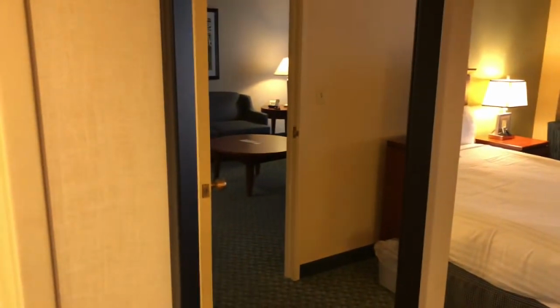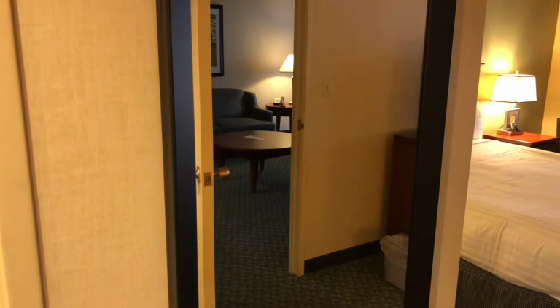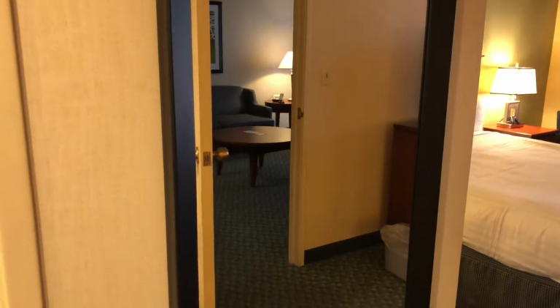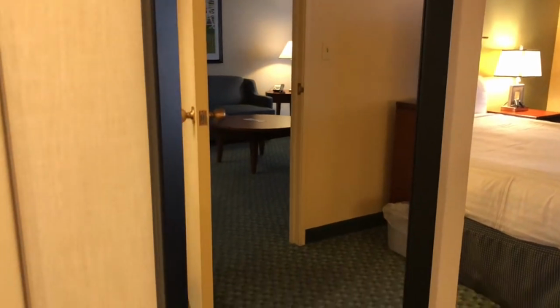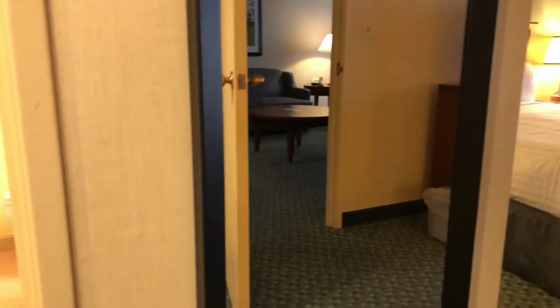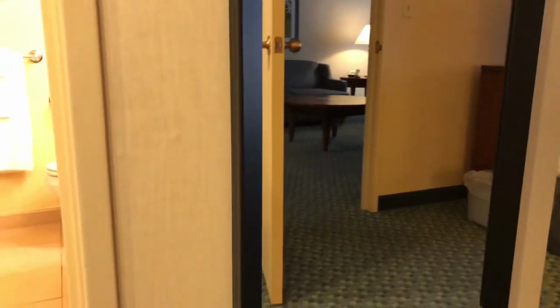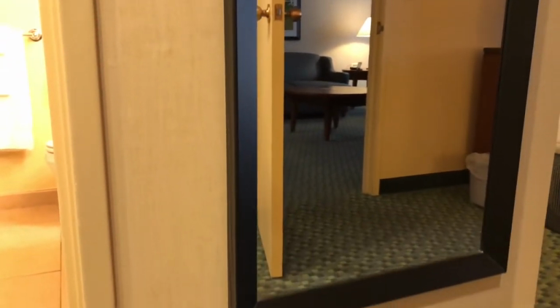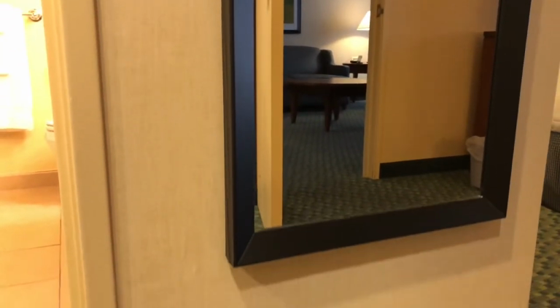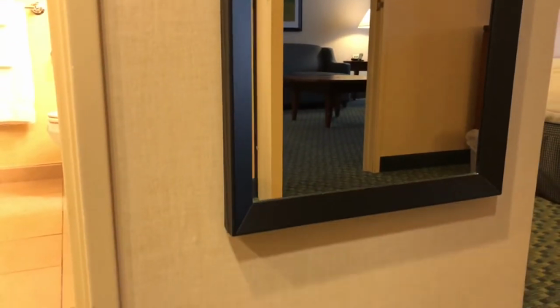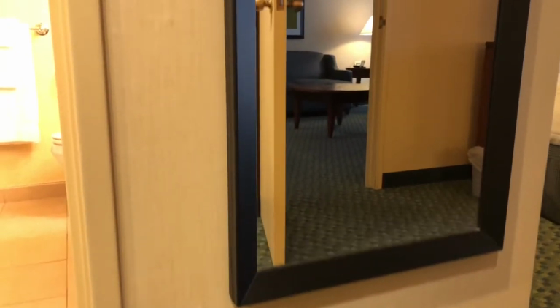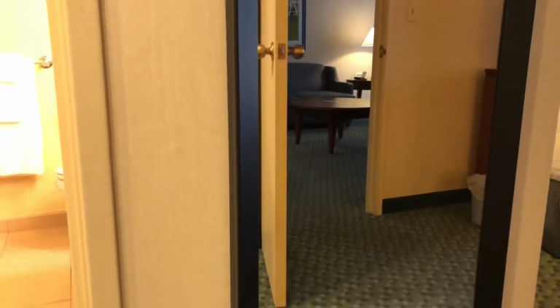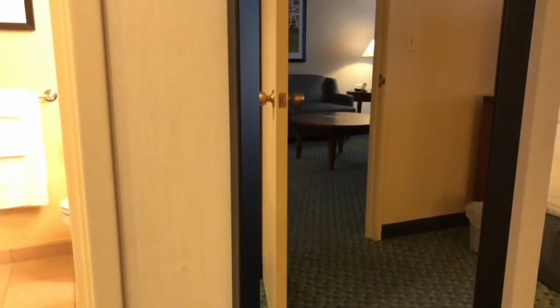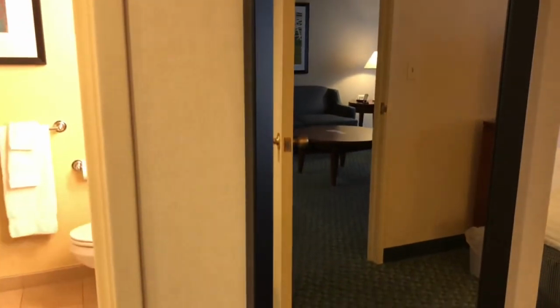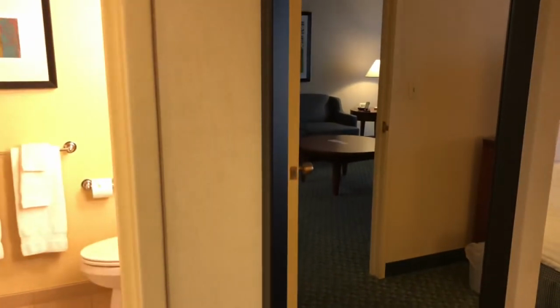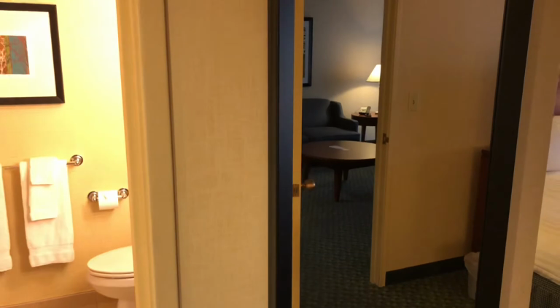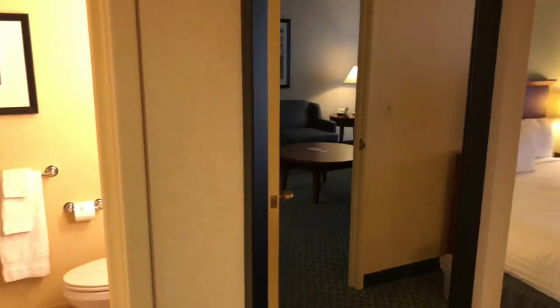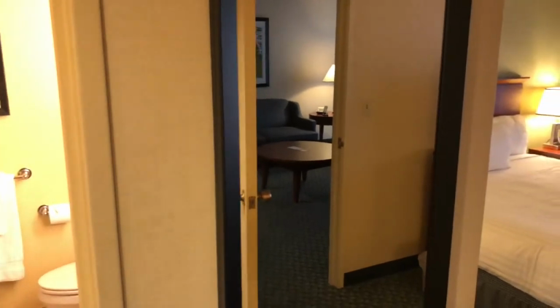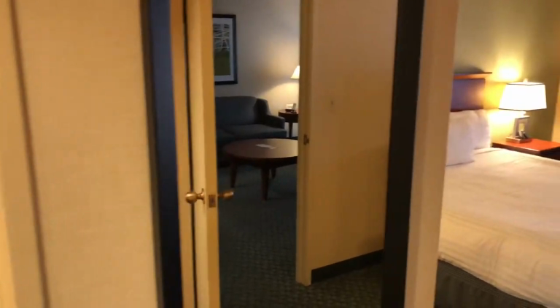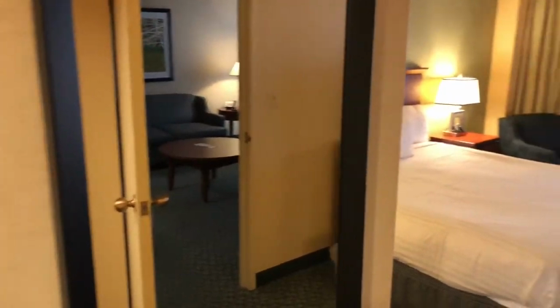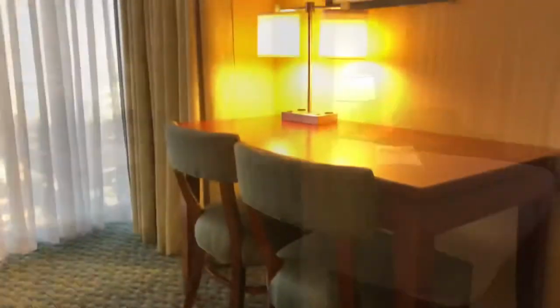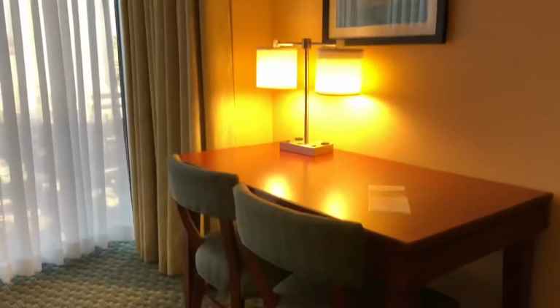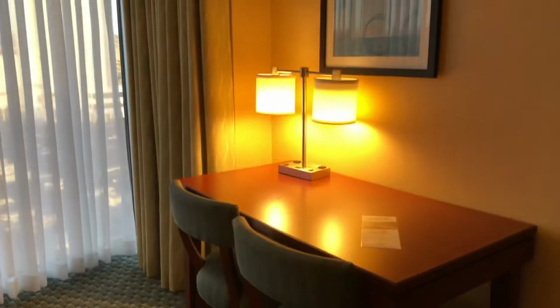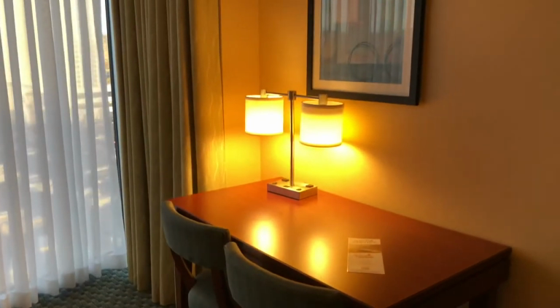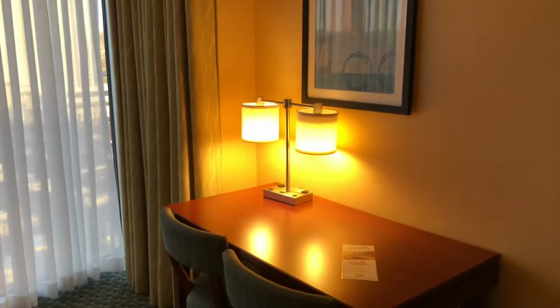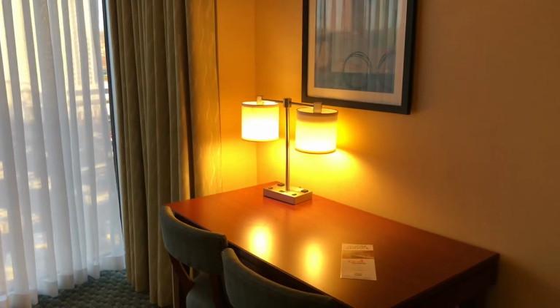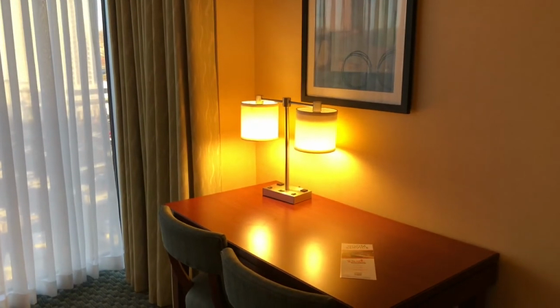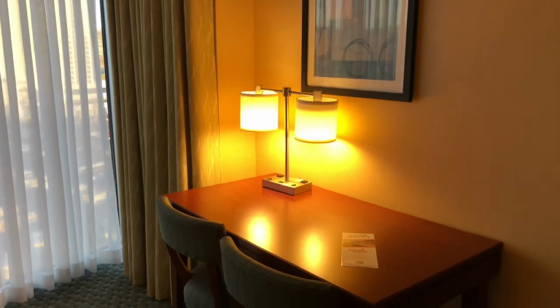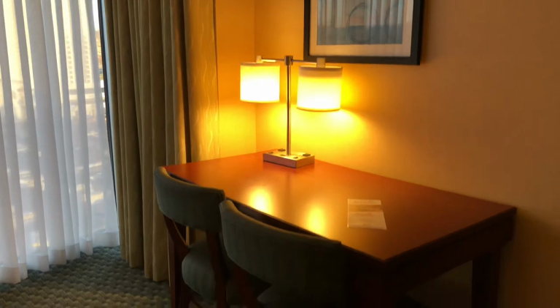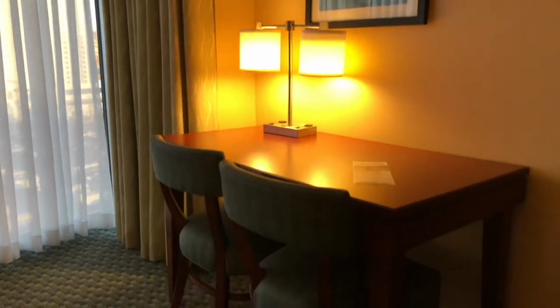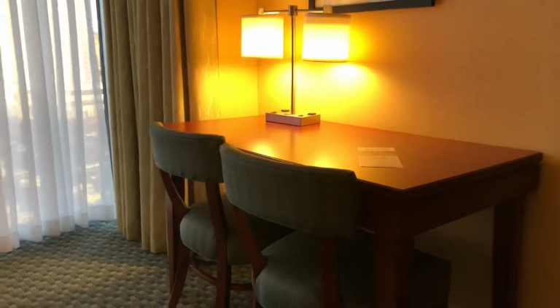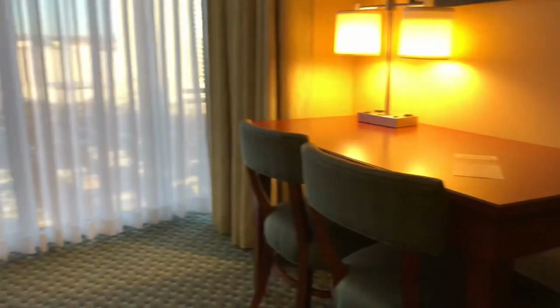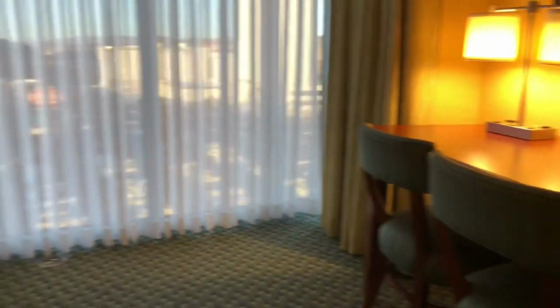We got another mirror here — full length mirror. First off, we have a desk on the right.